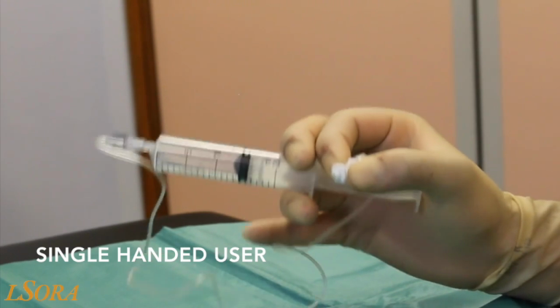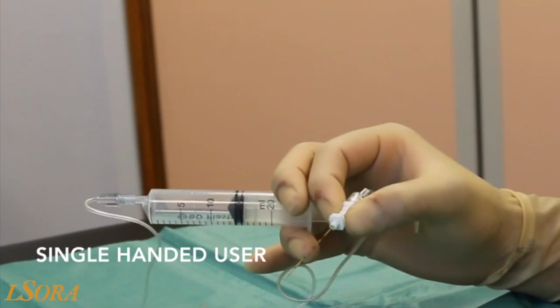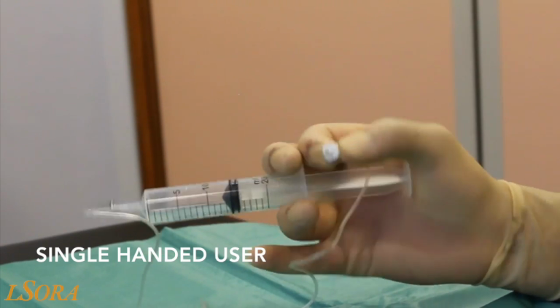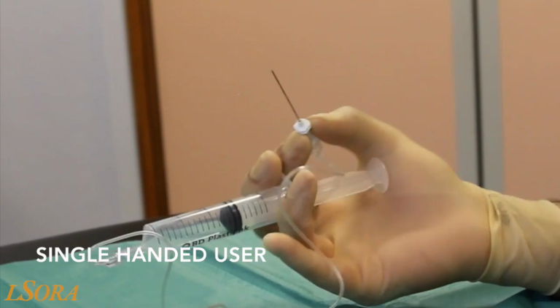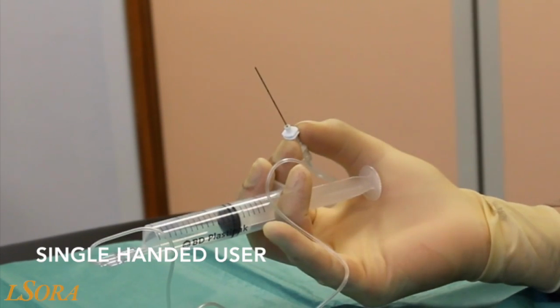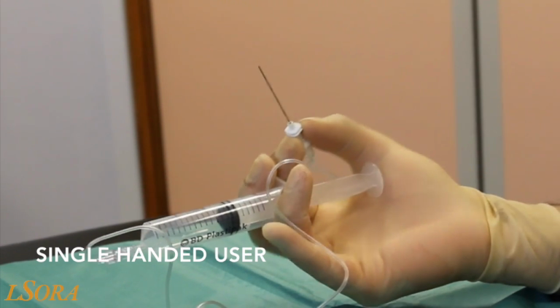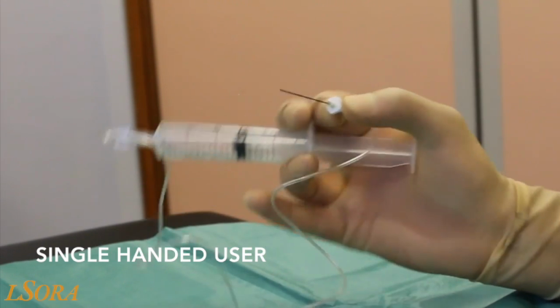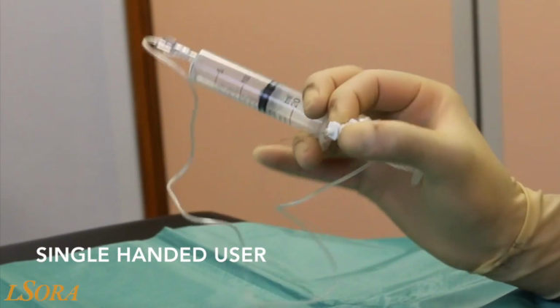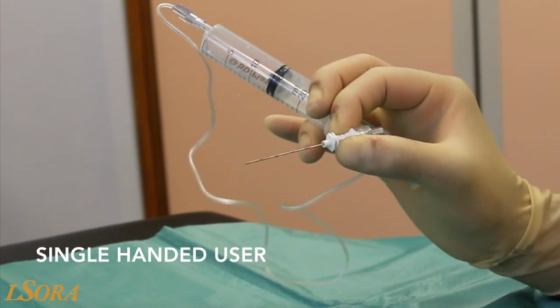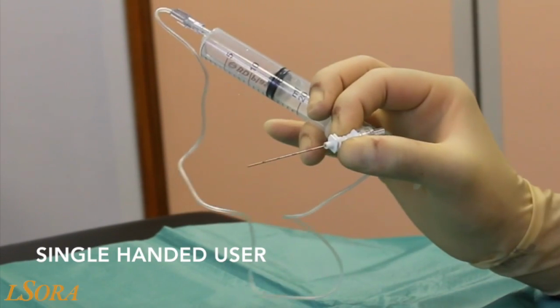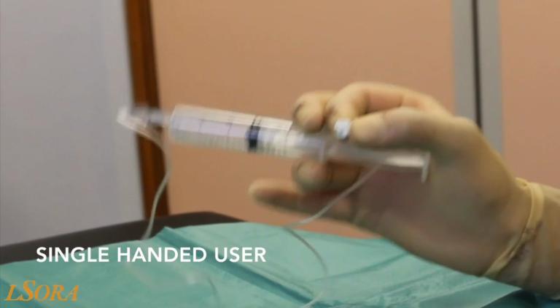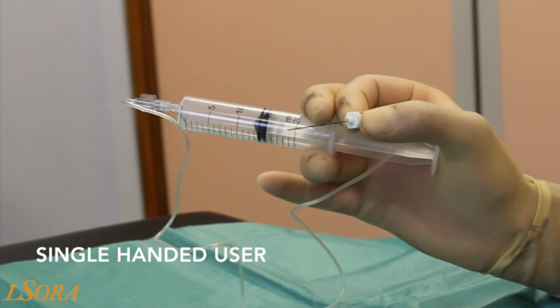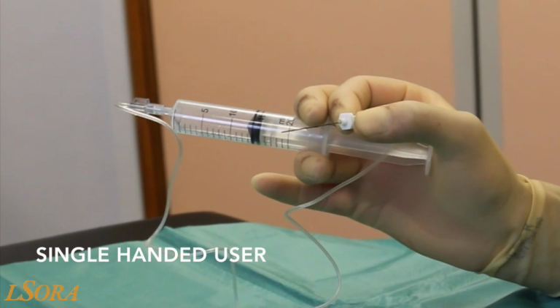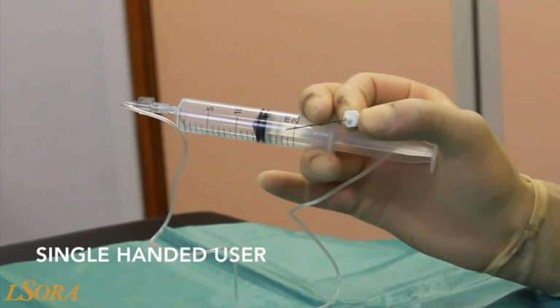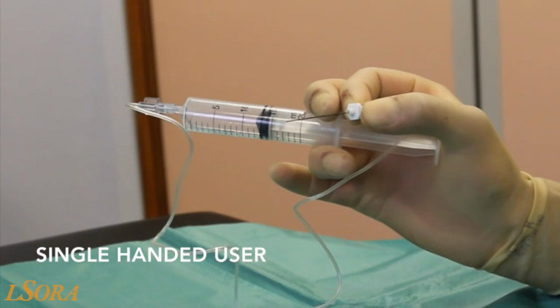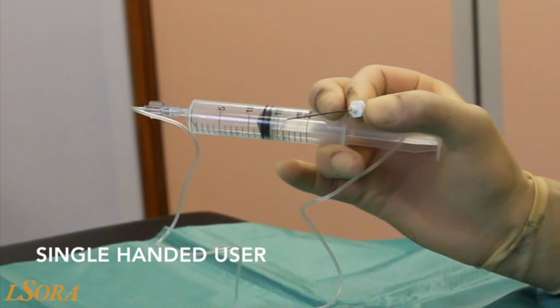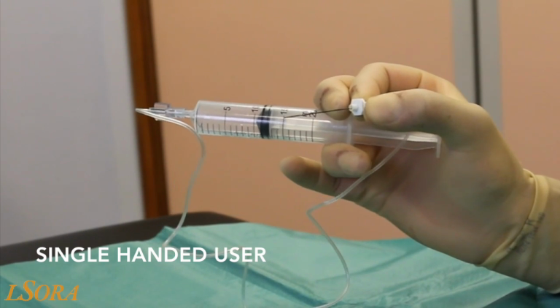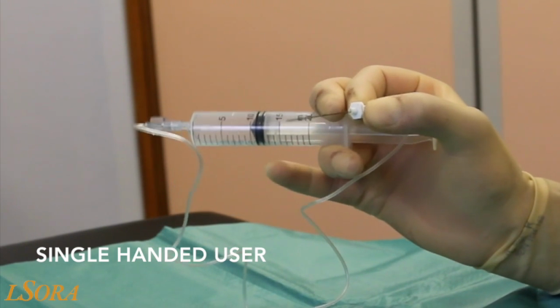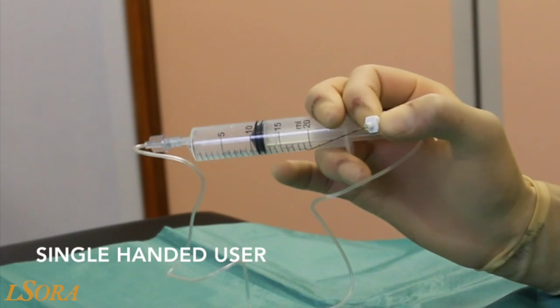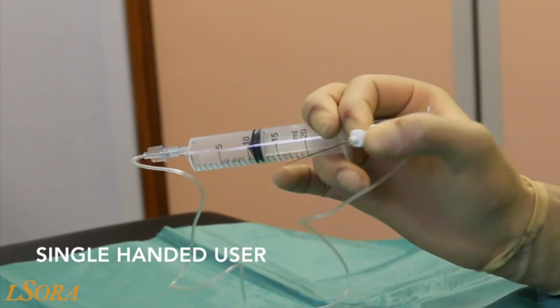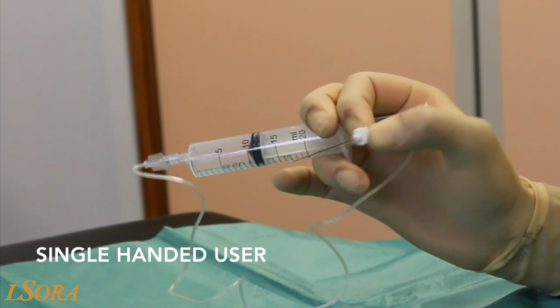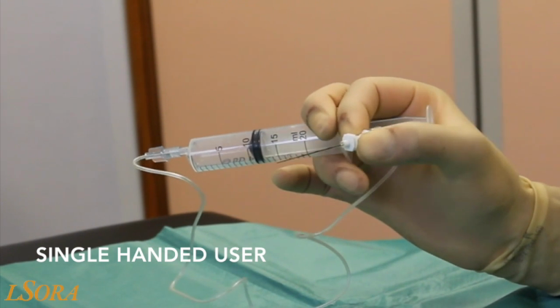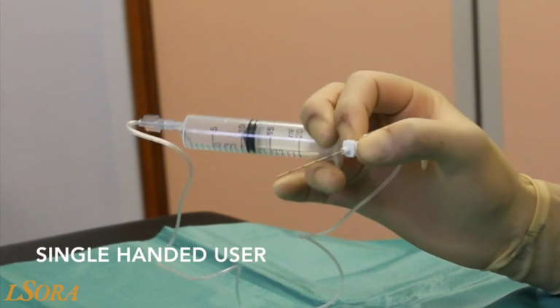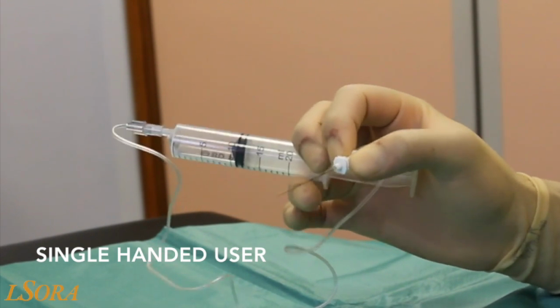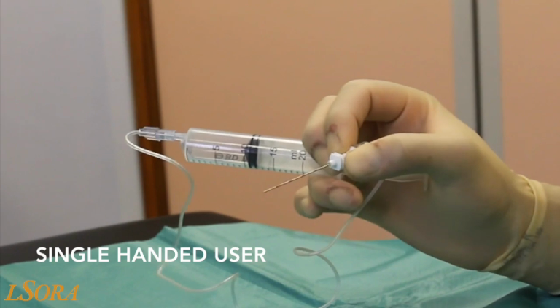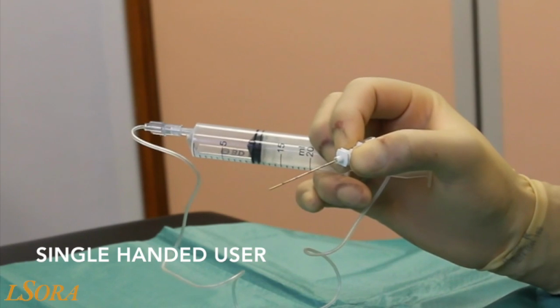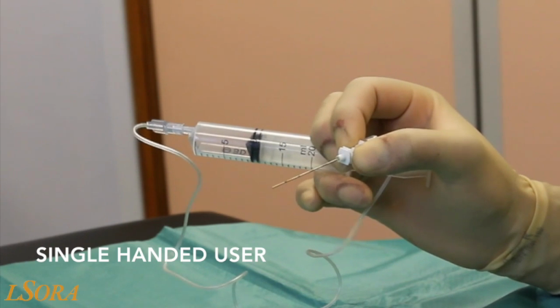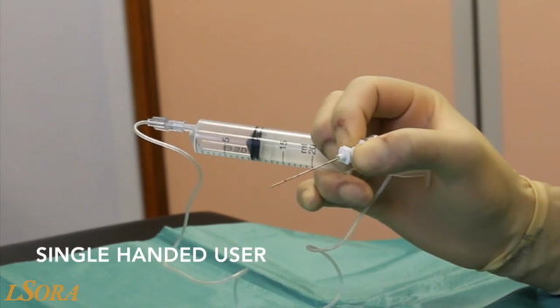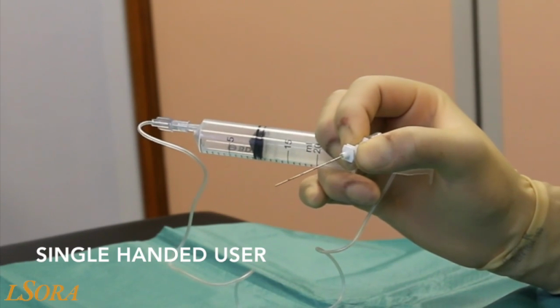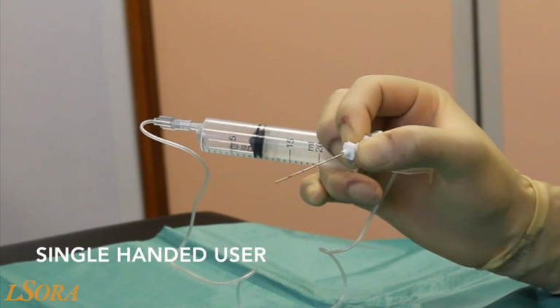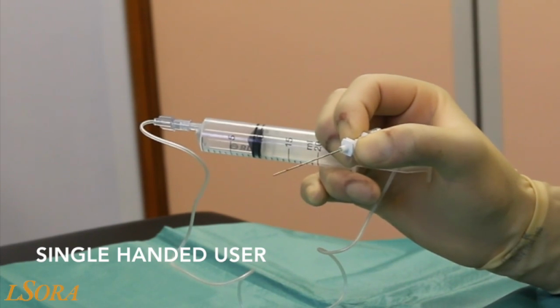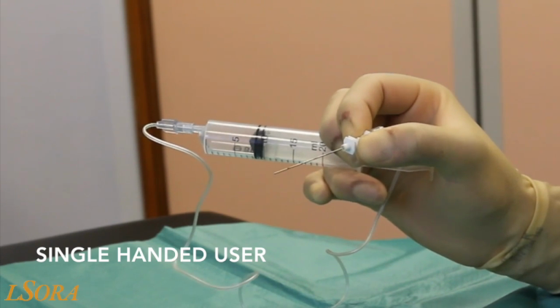With this technique, pressure from the thenar eminence on the plunger allows injection. However, there is no ability to aspirate. This is offset by increased accuracy of needle manipulation between the thumb and index finger.